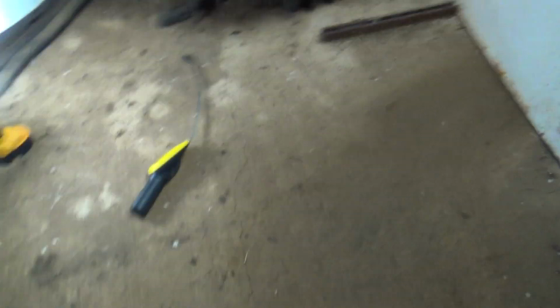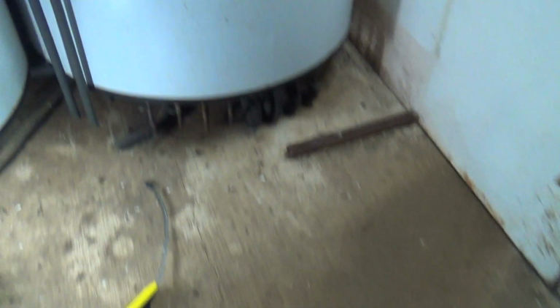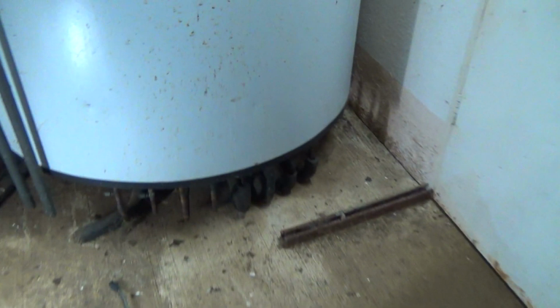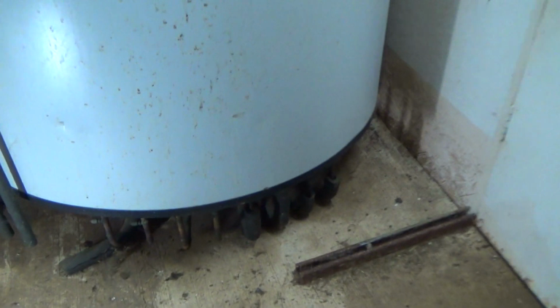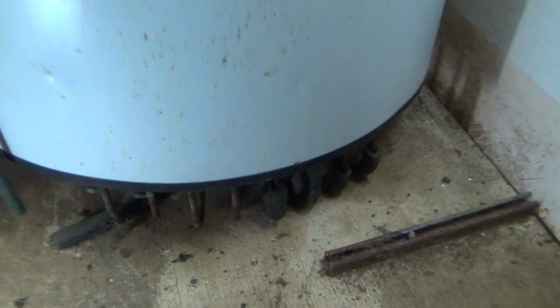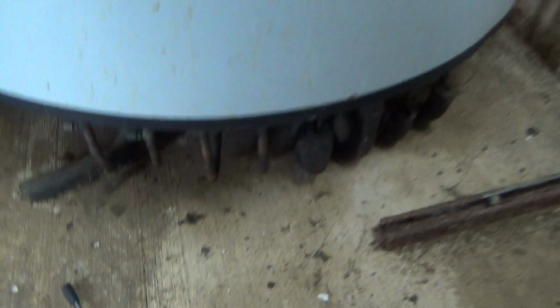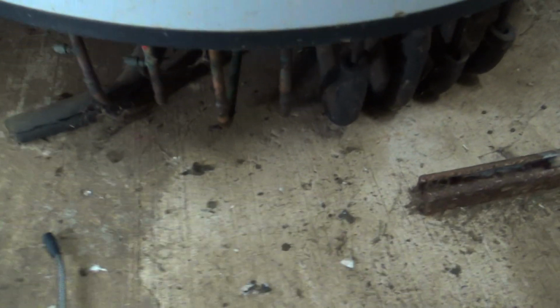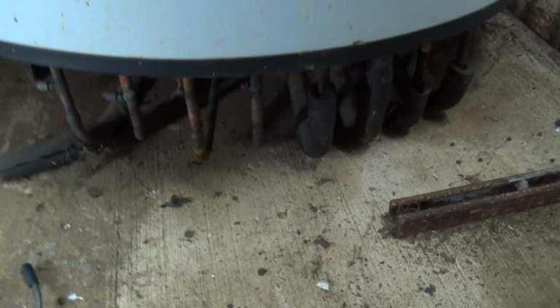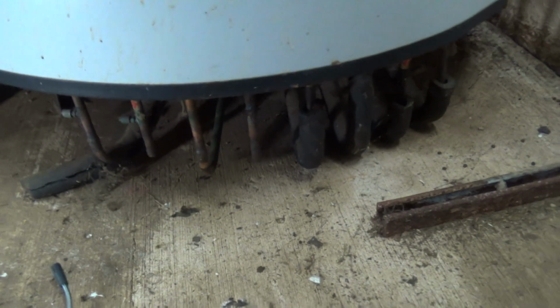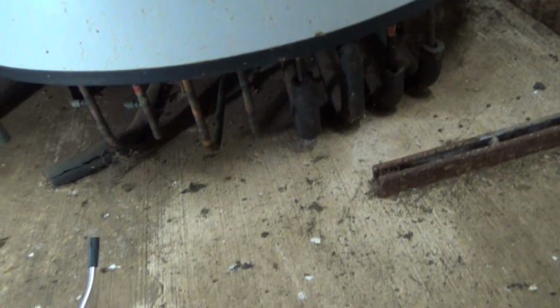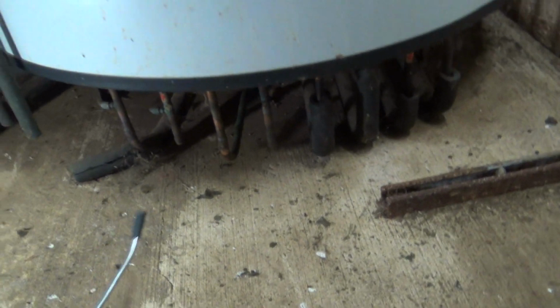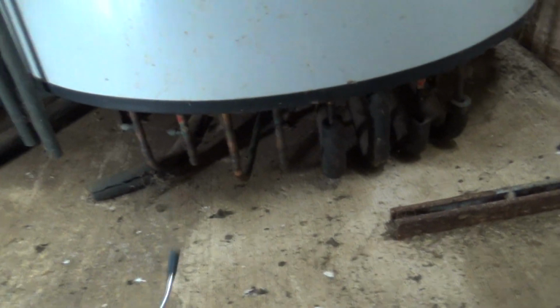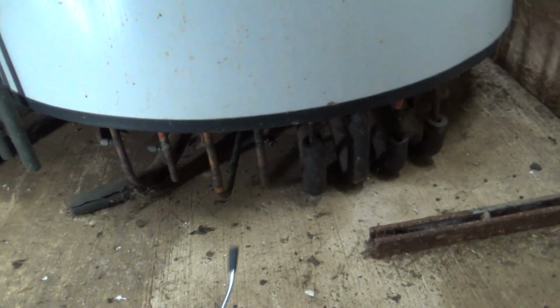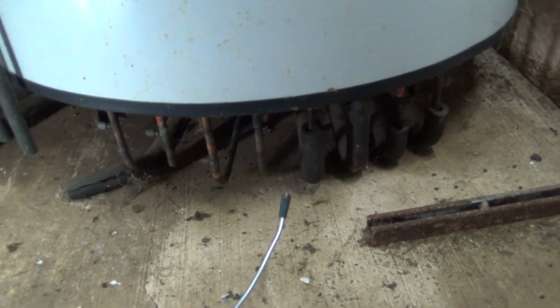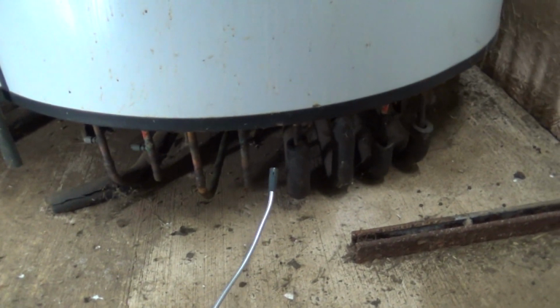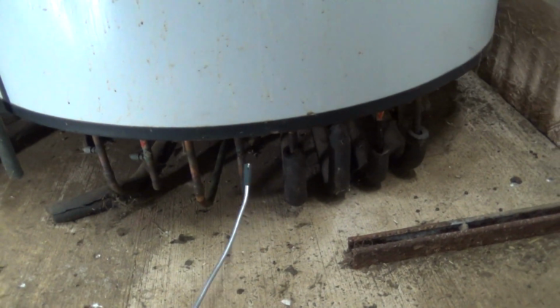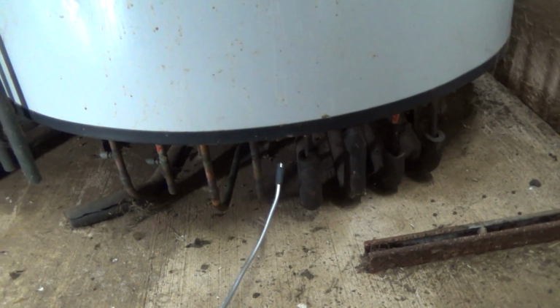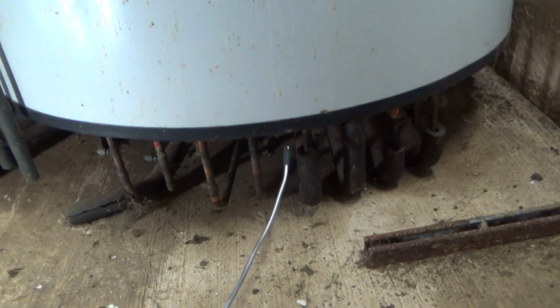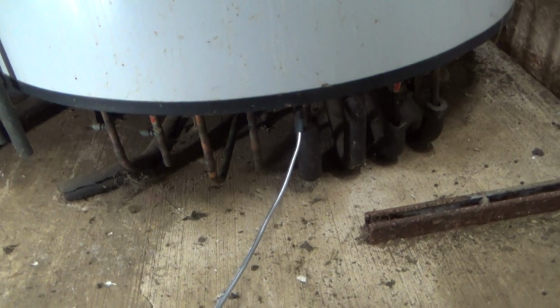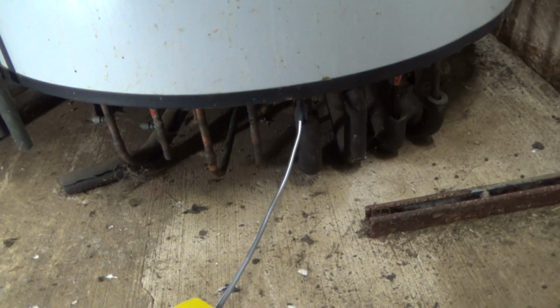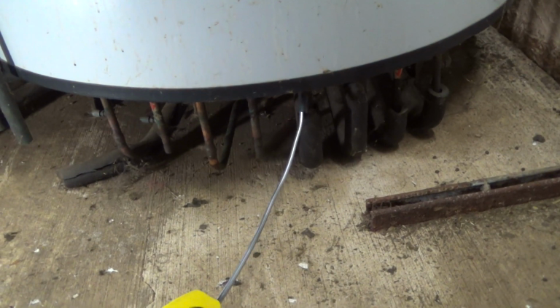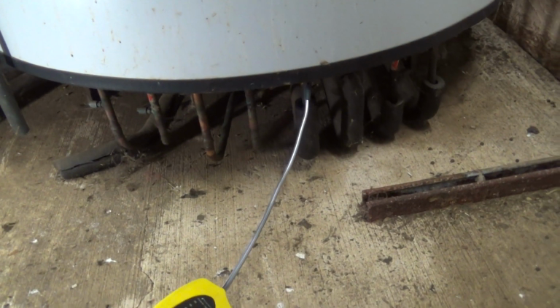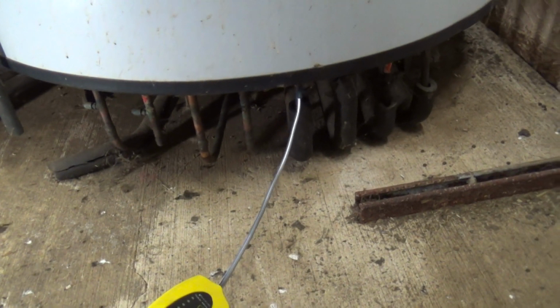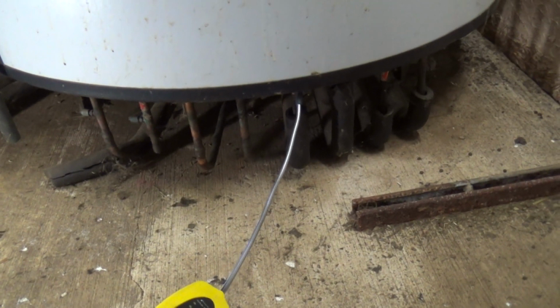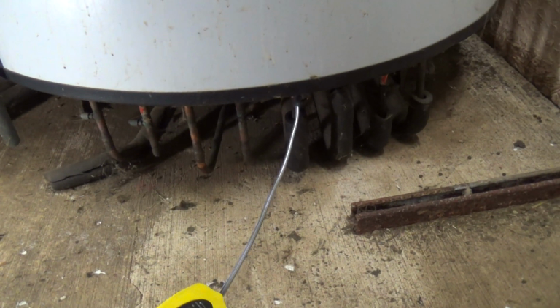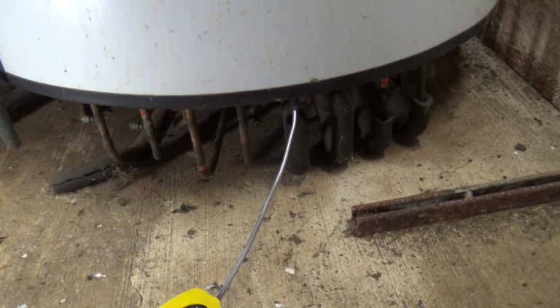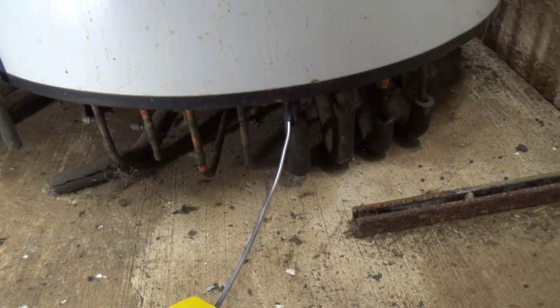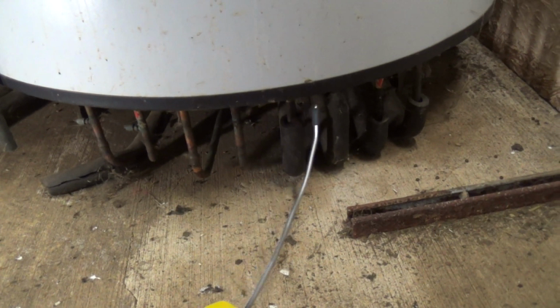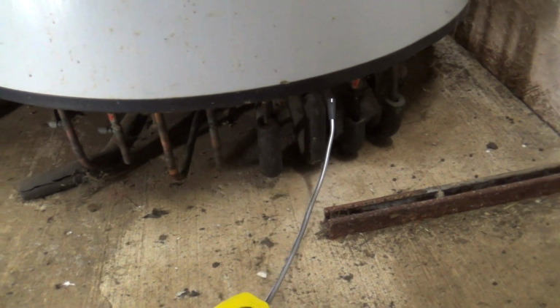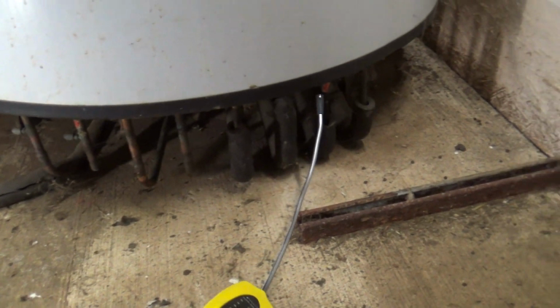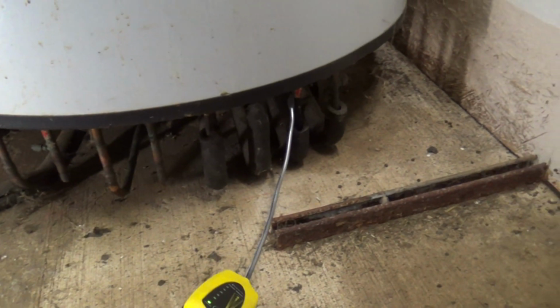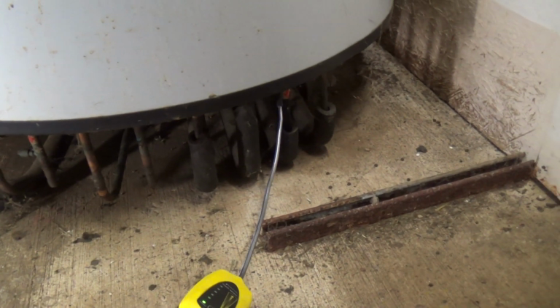Right, heat recovery system. I think we've got a leak on it, so we've put some tracer gas in there and we are on these two.